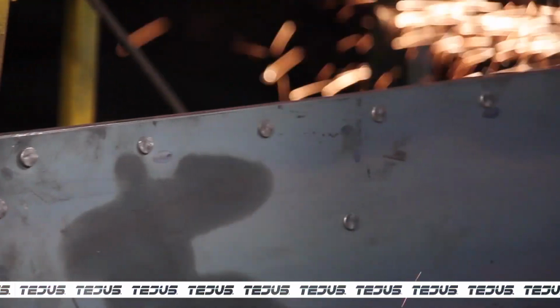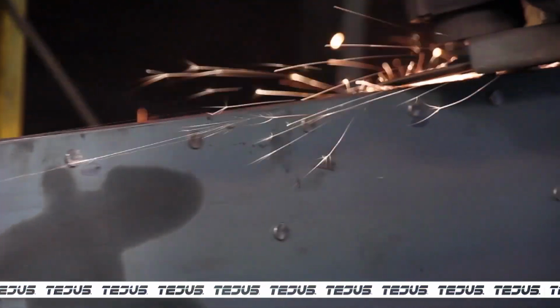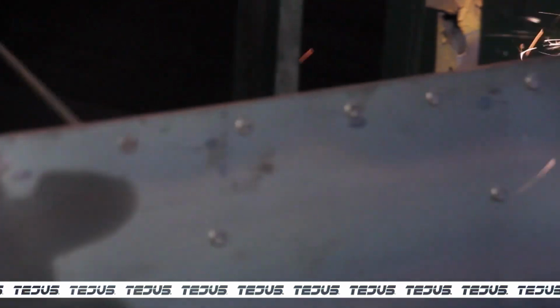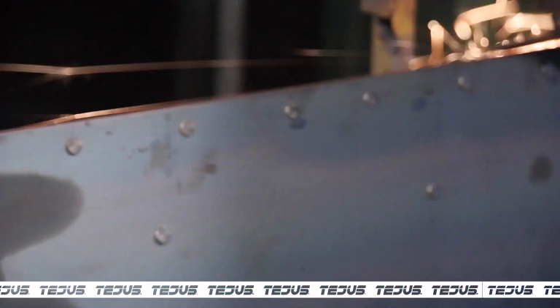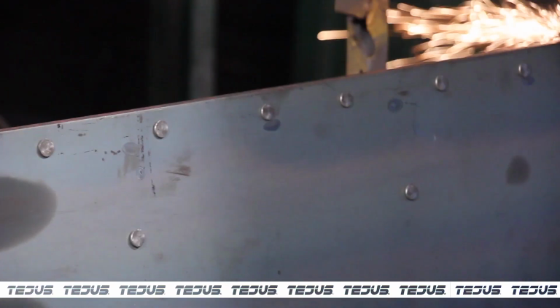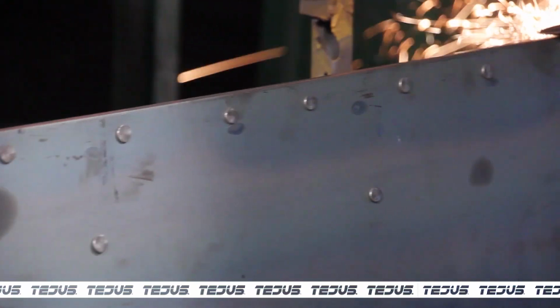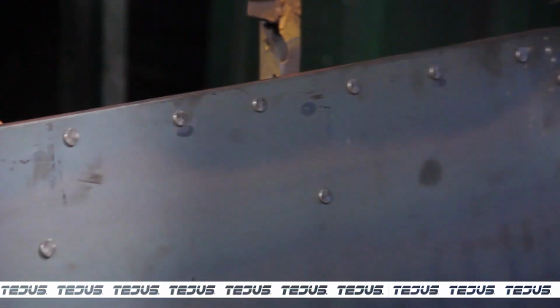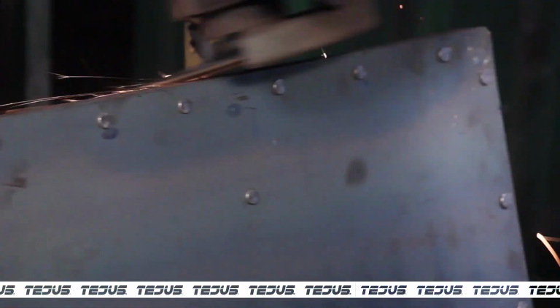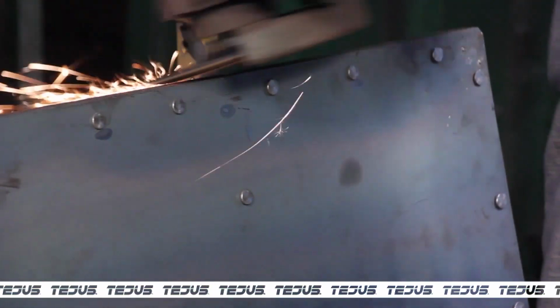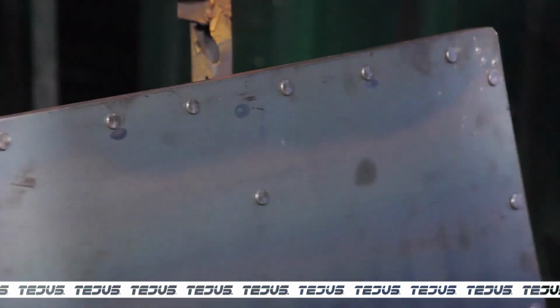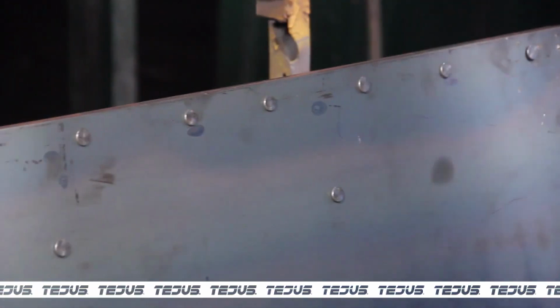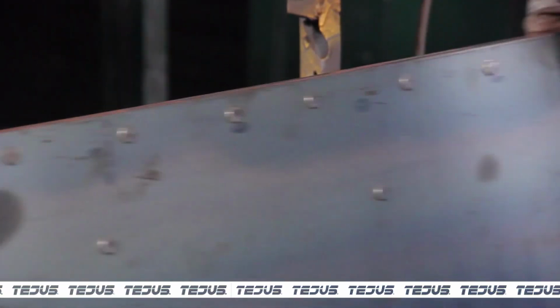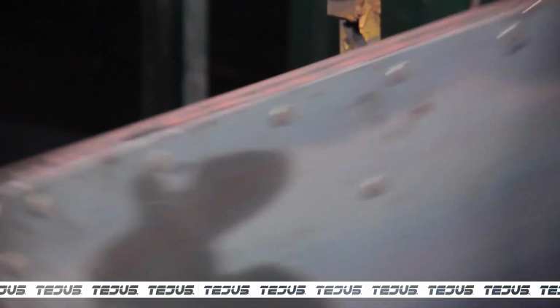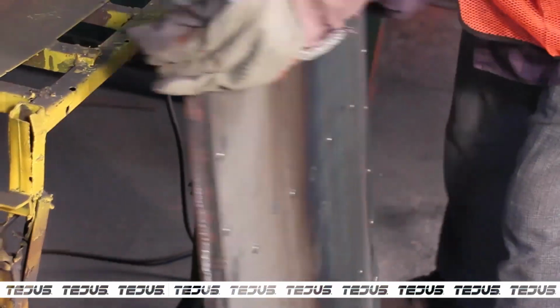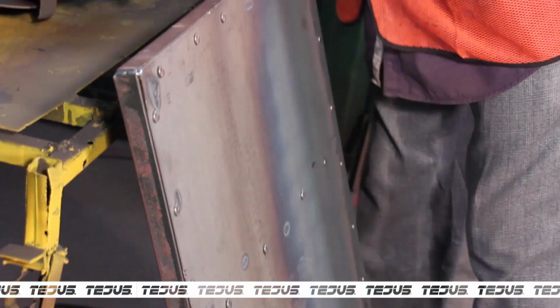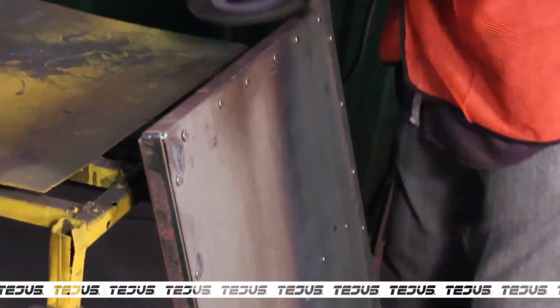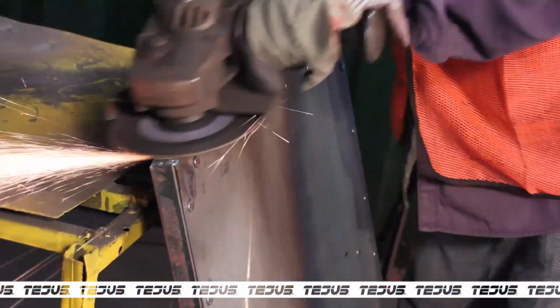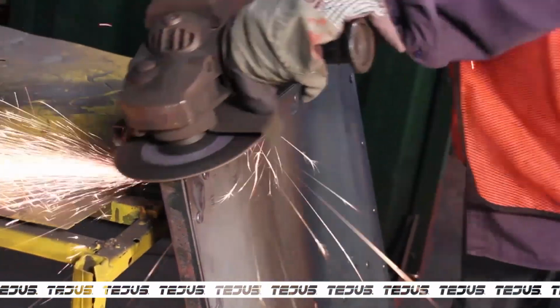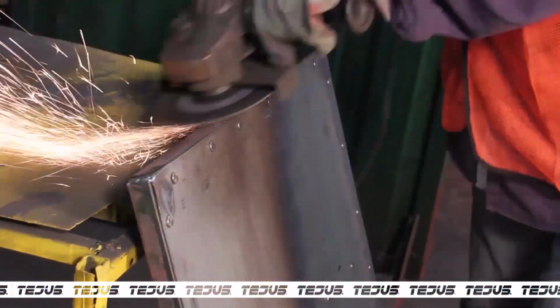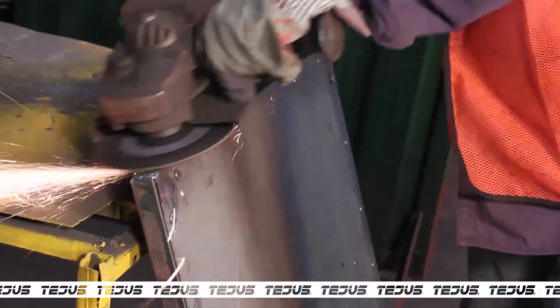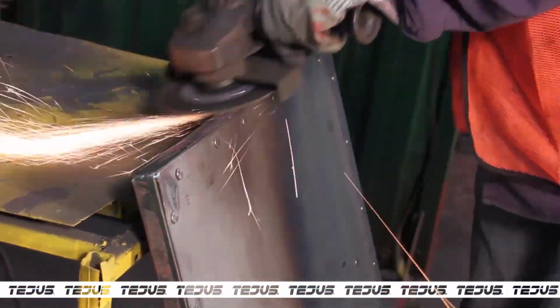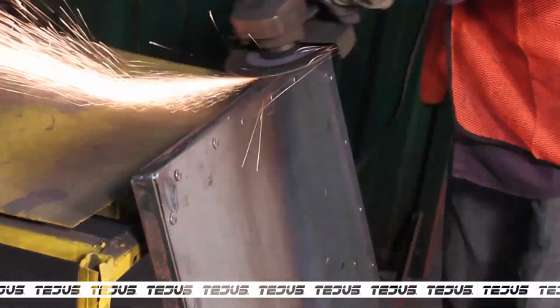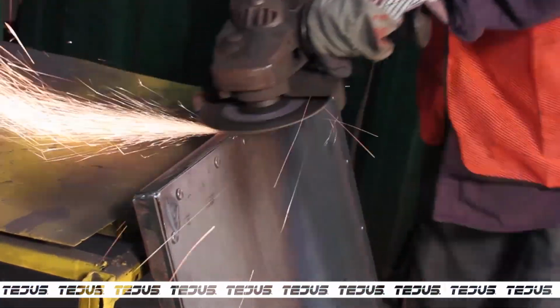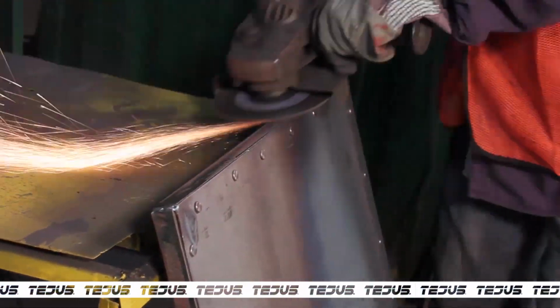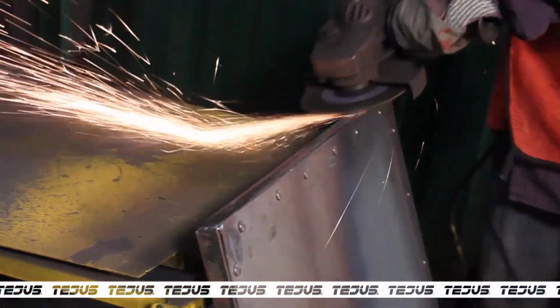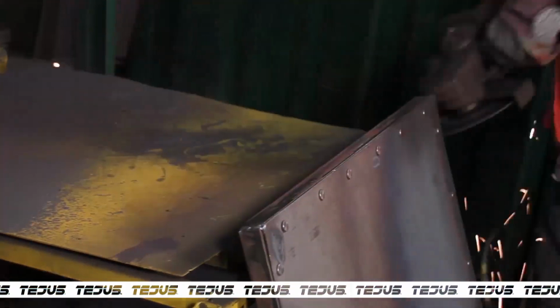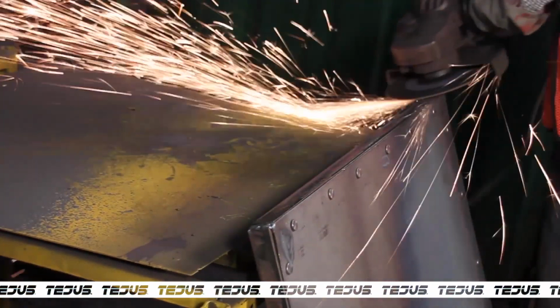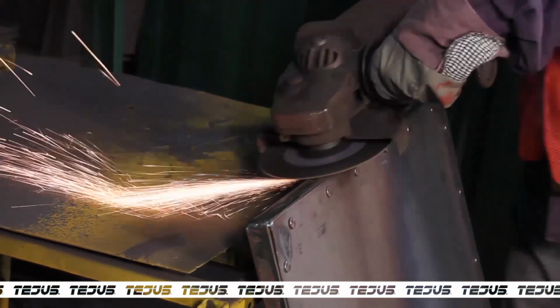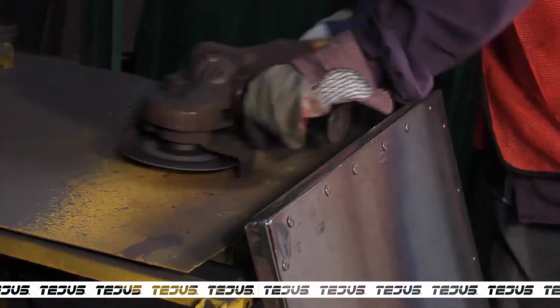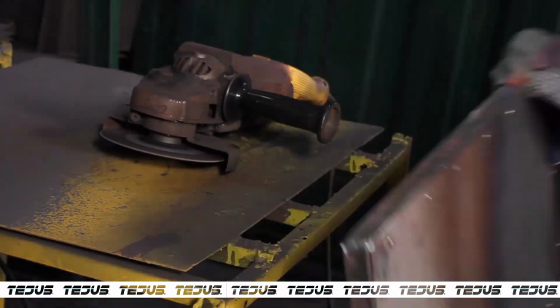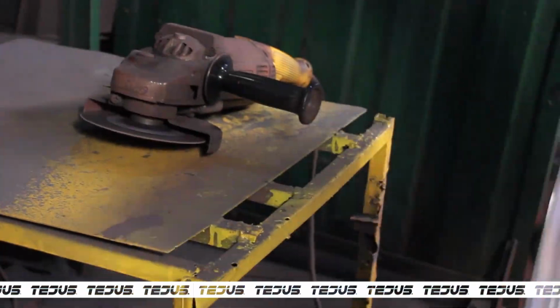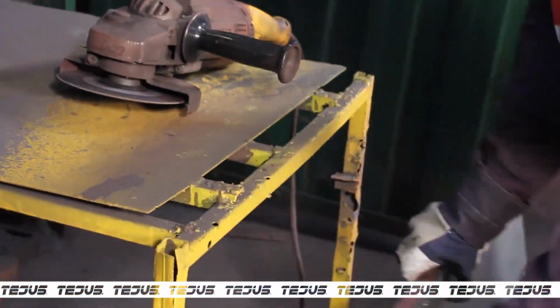After going through the procedure, the plate is finally ready and moved further for grinding. Grinding smoothens the edges and creates an even surface on the plate.